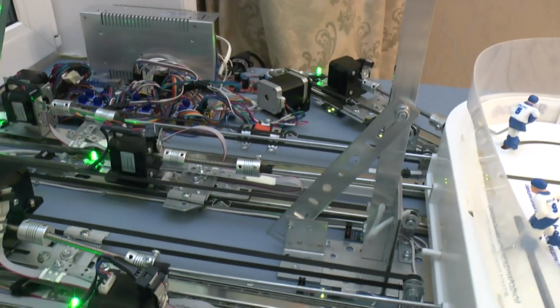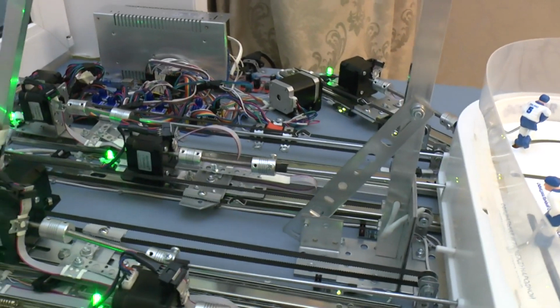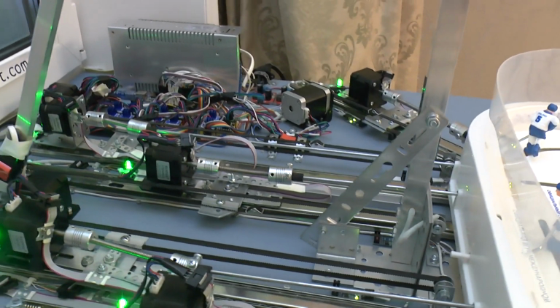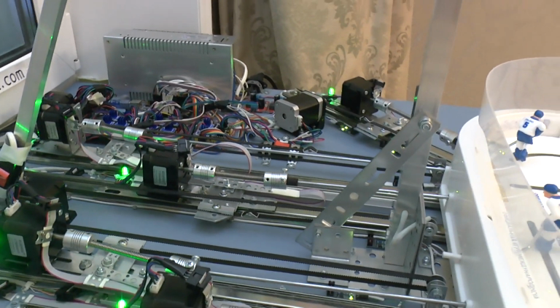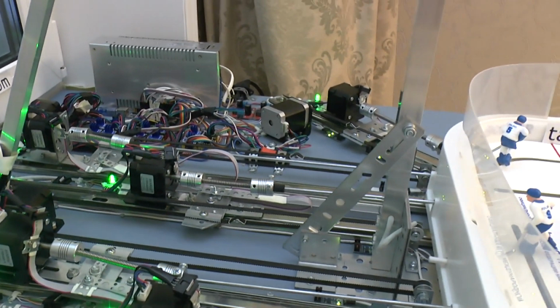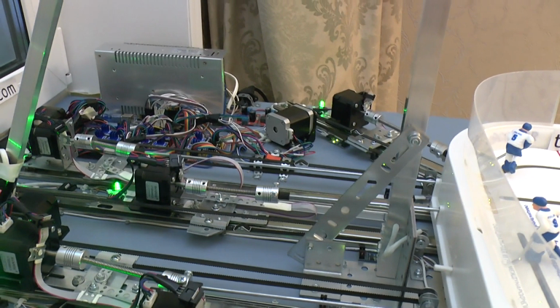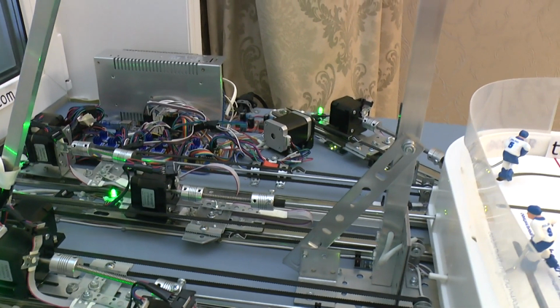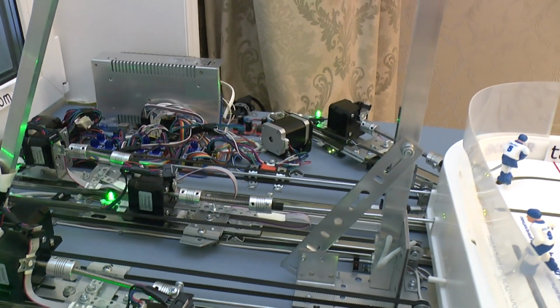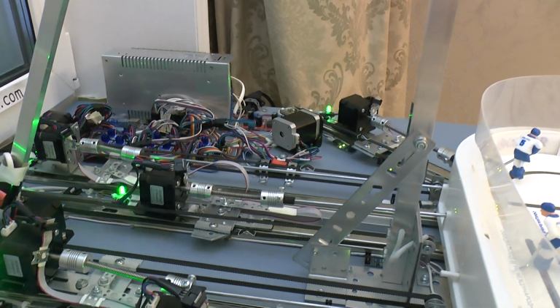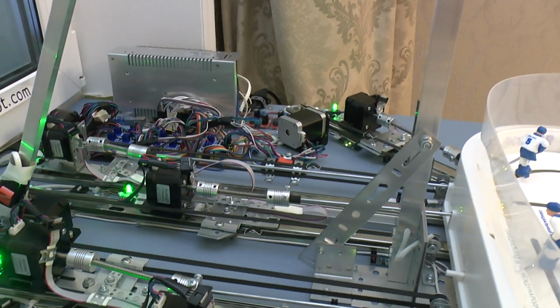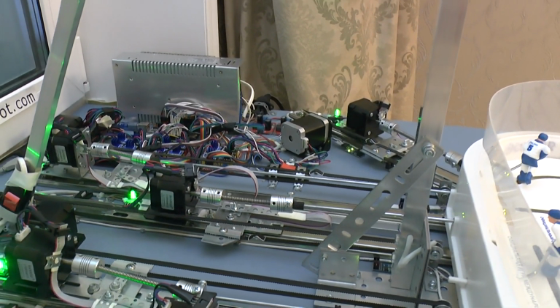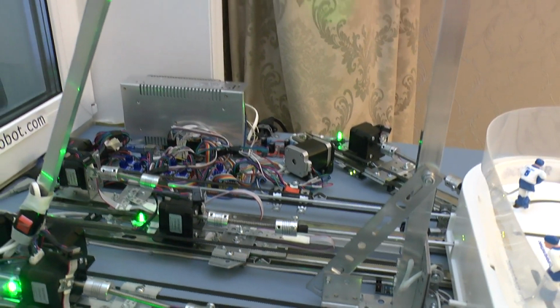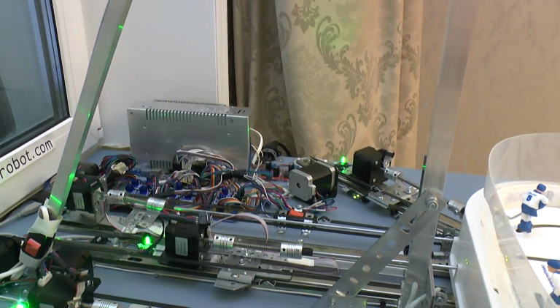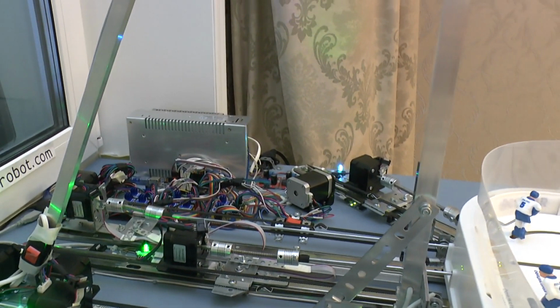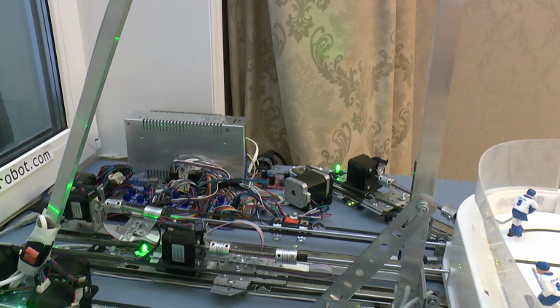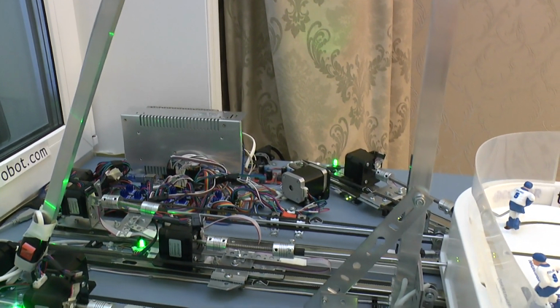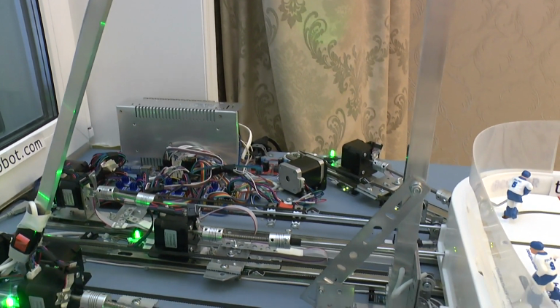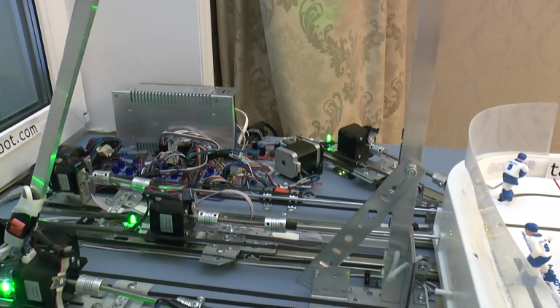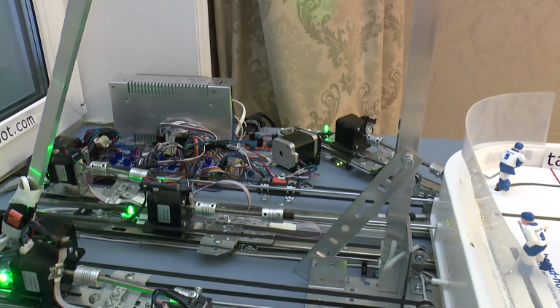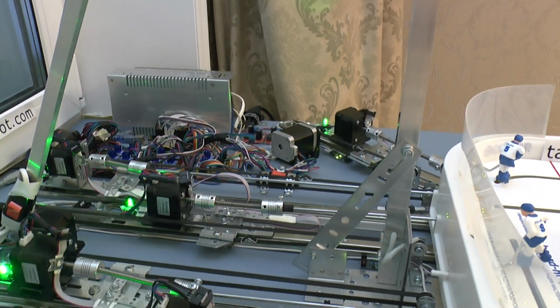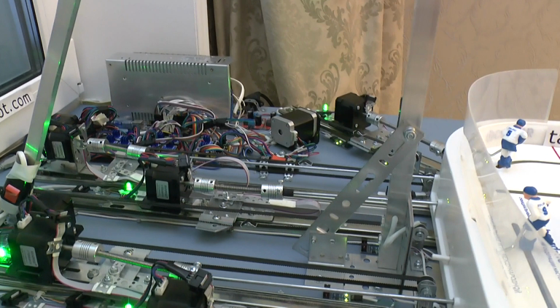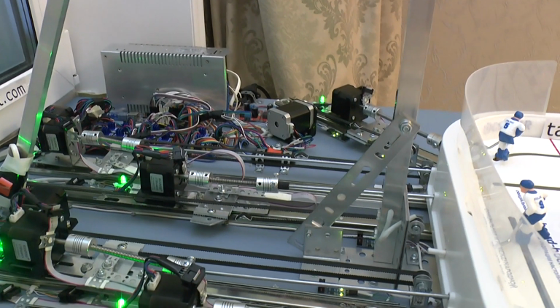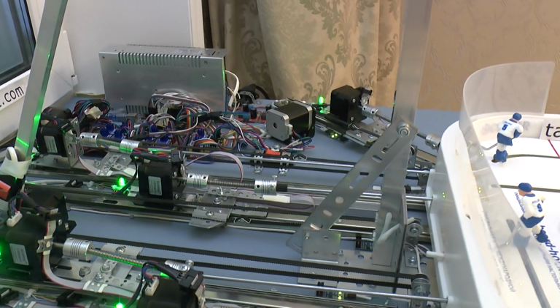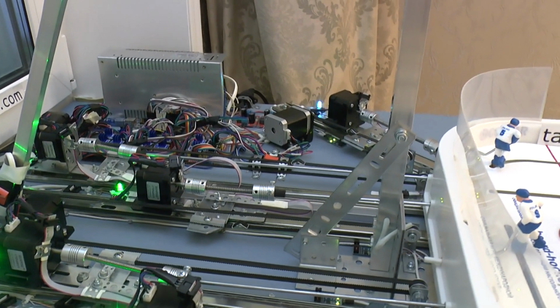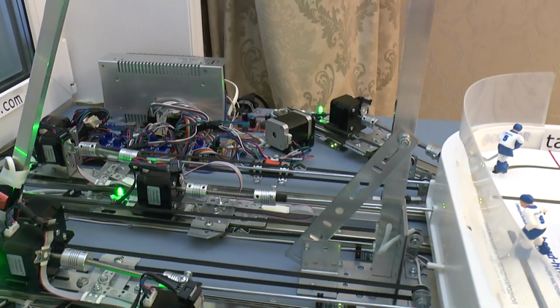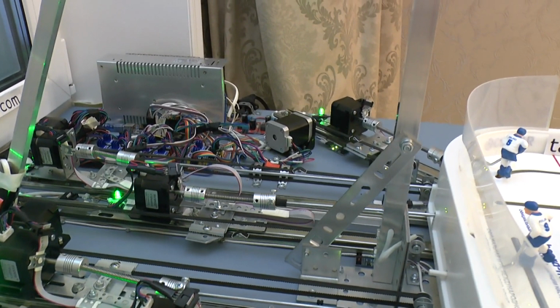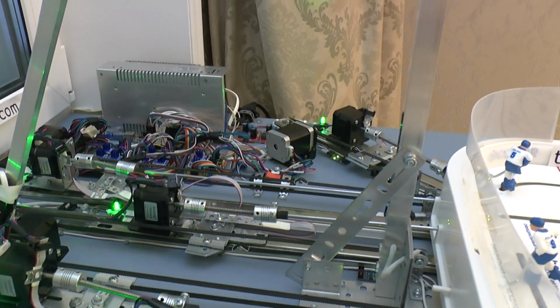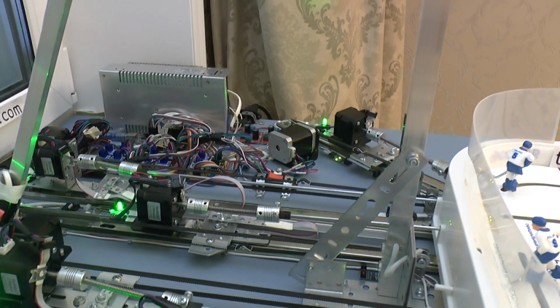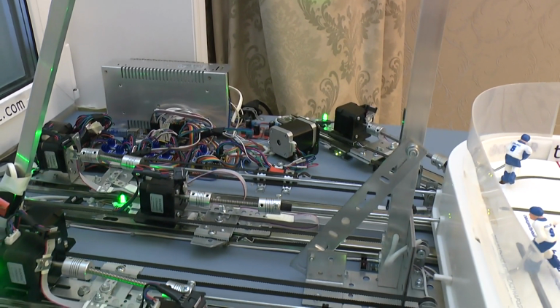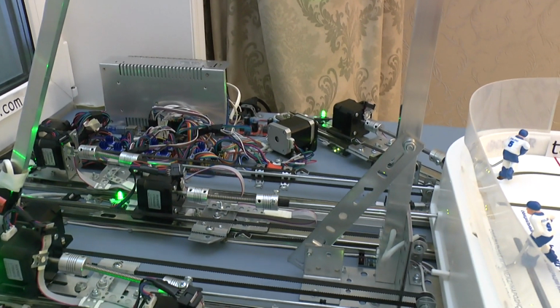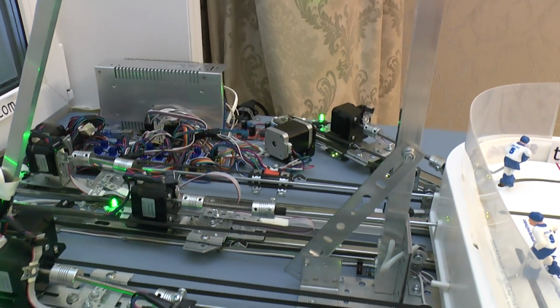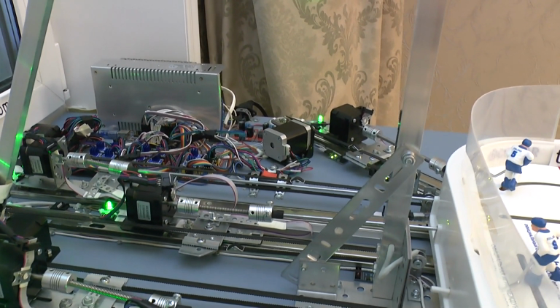It took 6 months to assemble the mechanical part of the robot — studying, purchasing components, assembling, and altering what did not suit.